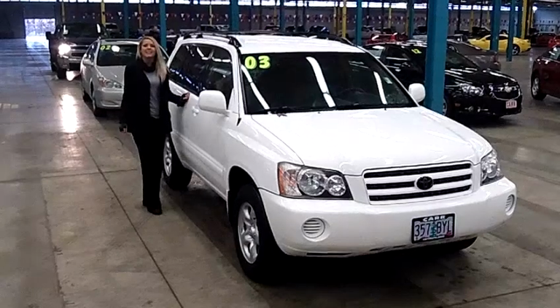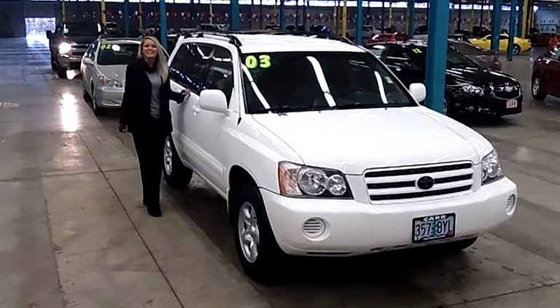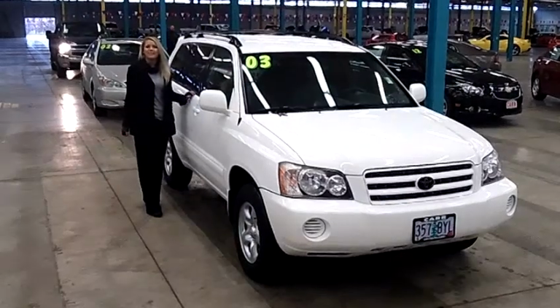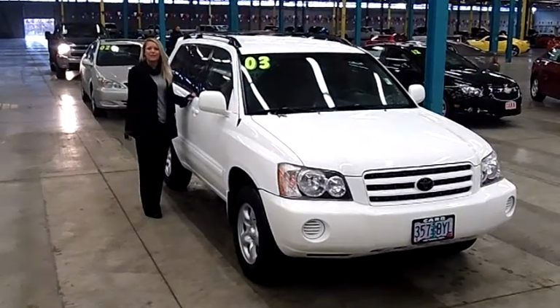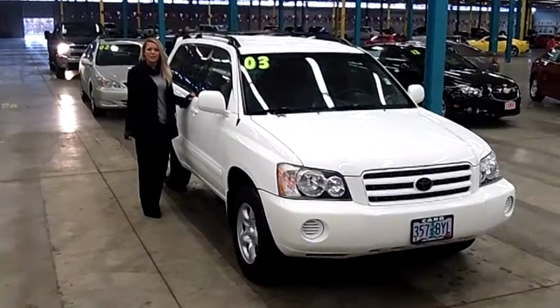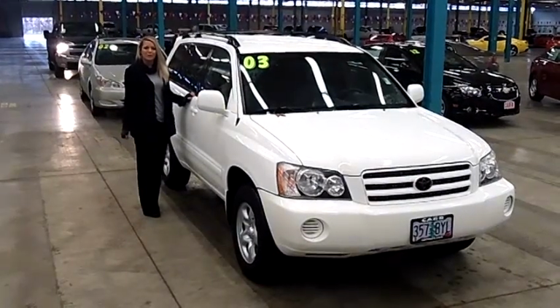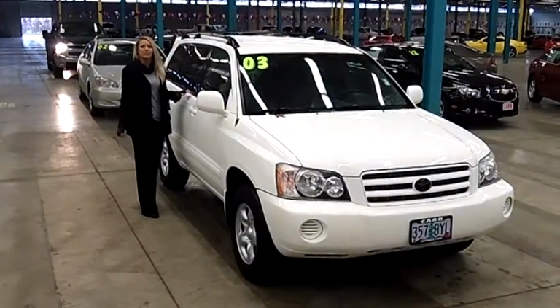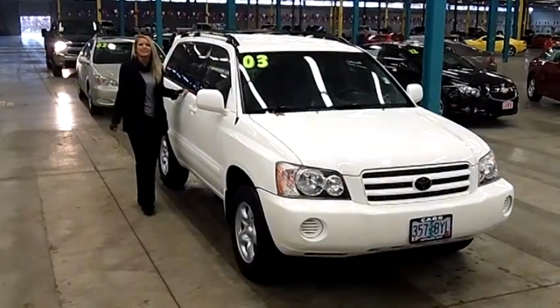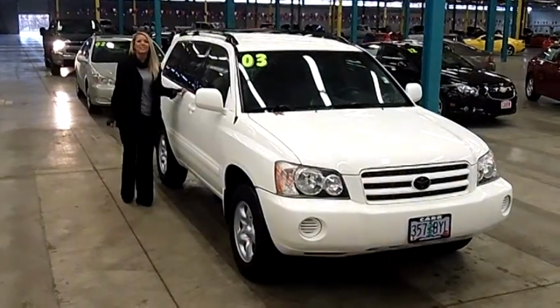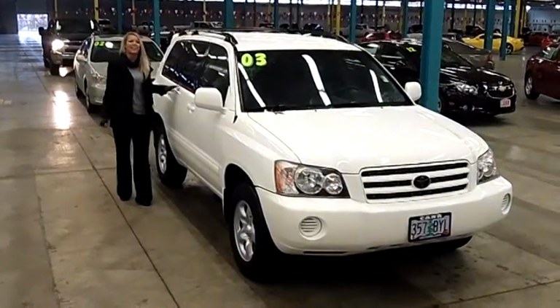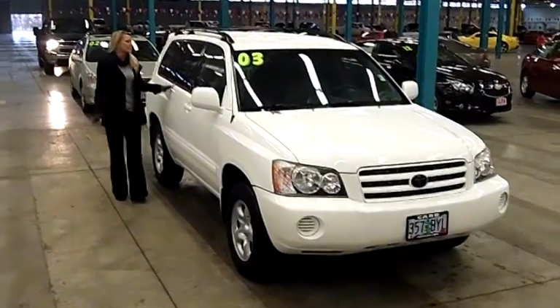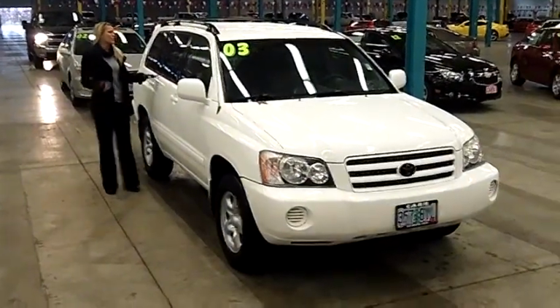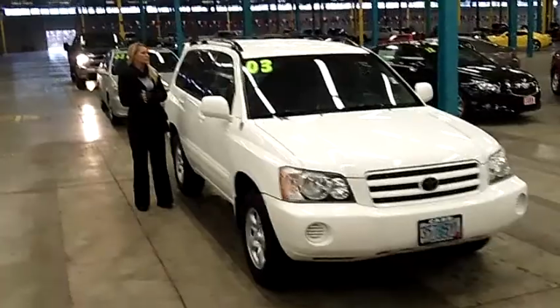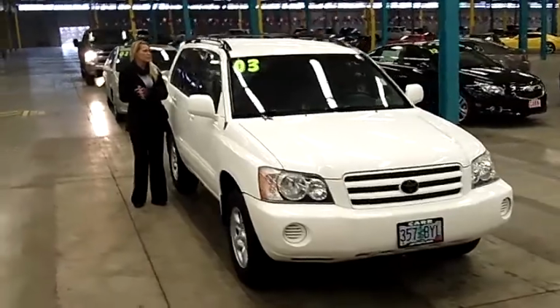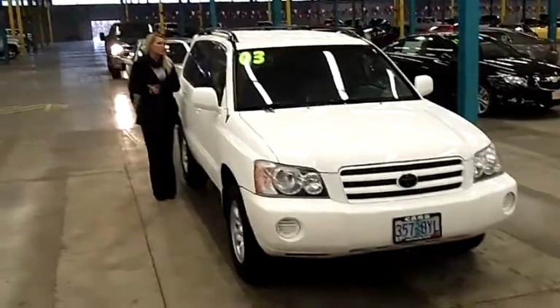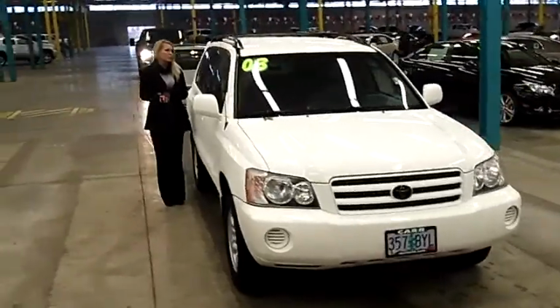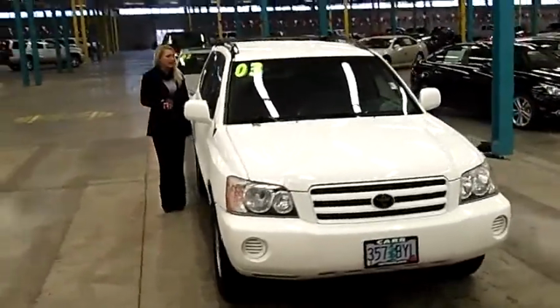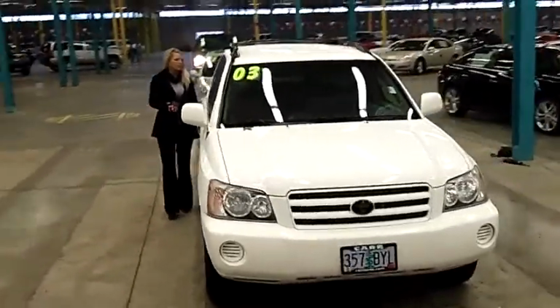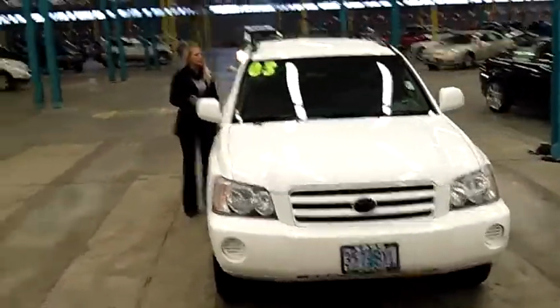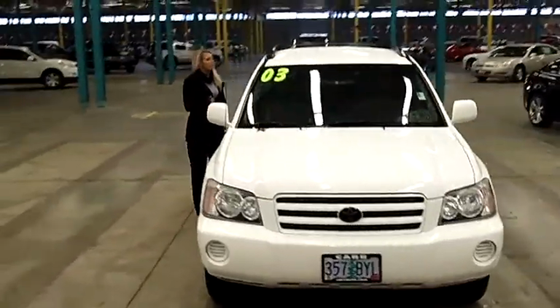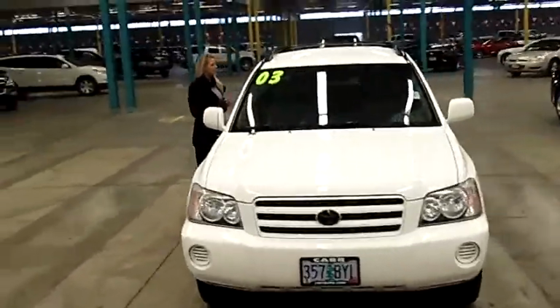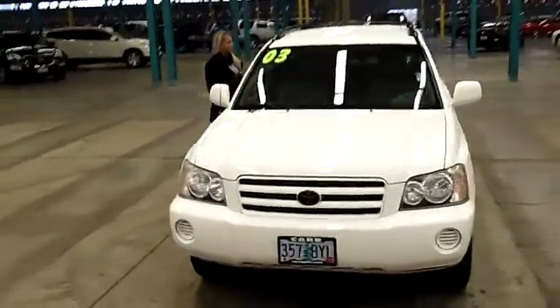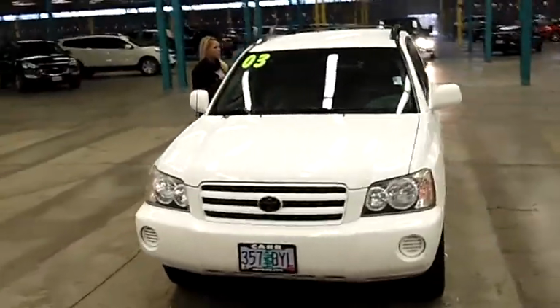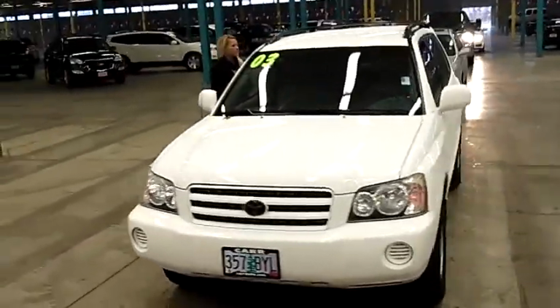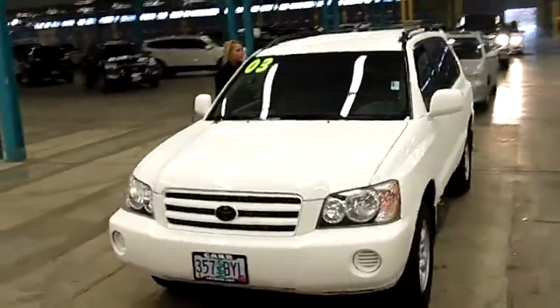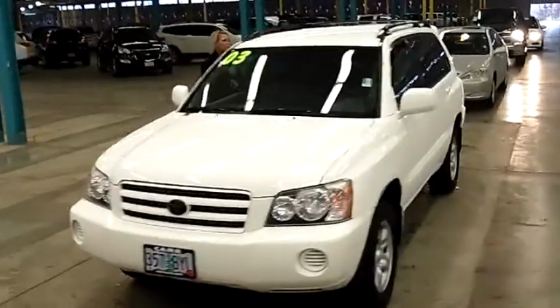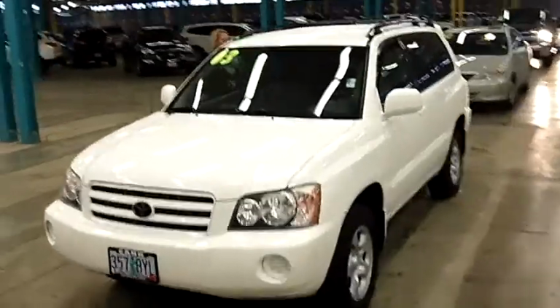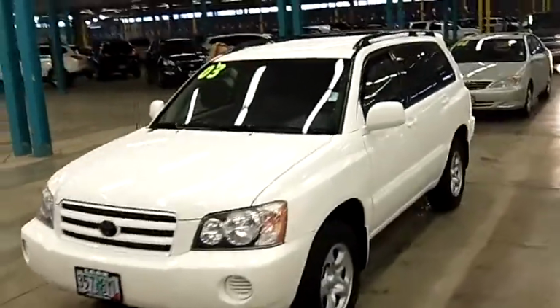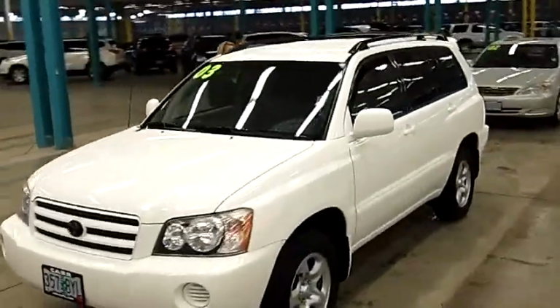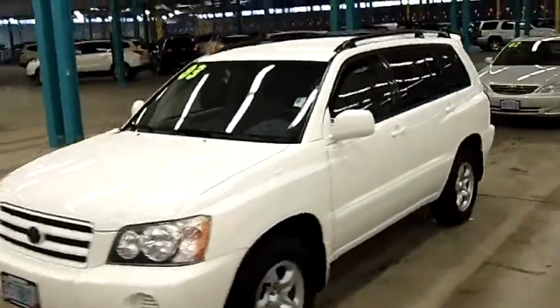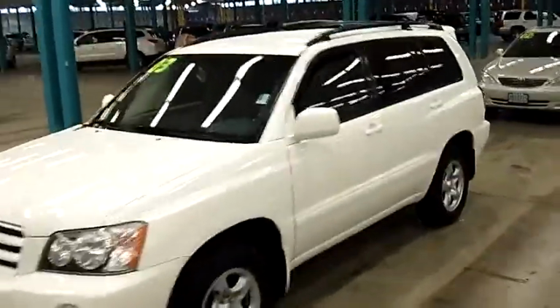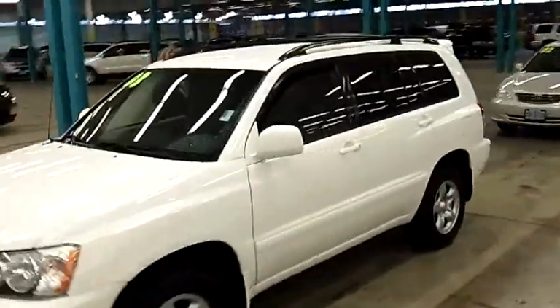Hi, this is Lacey coming to you live from Car Chevy World here in Beaverton. Thanks for clicking on that link. This is your virtual tour of the 2003 Toyota Highlander. The stock number for the sport utility vehicle is C120129A.